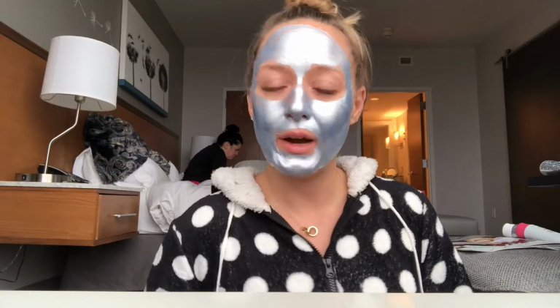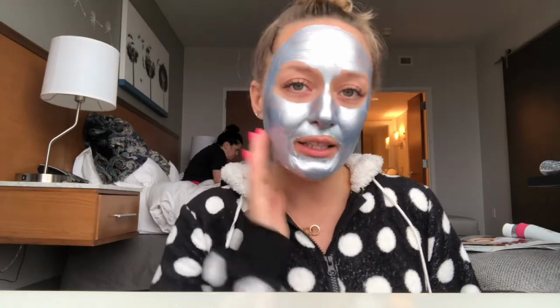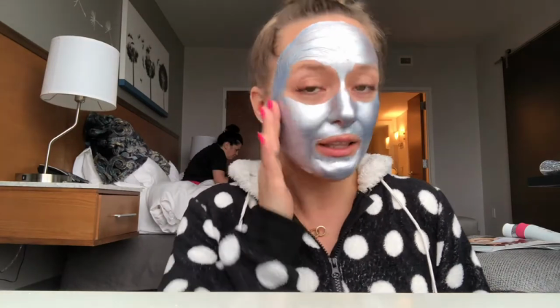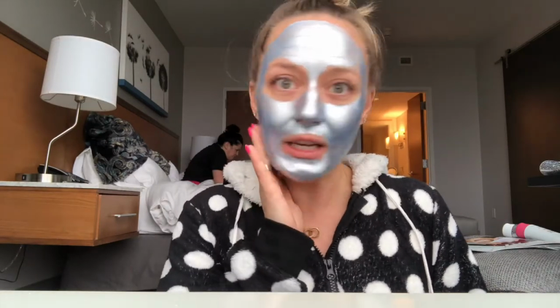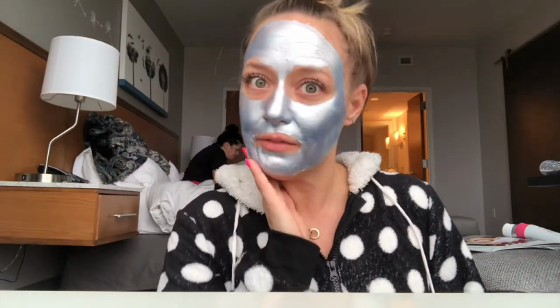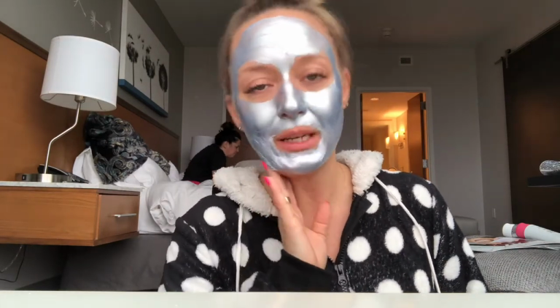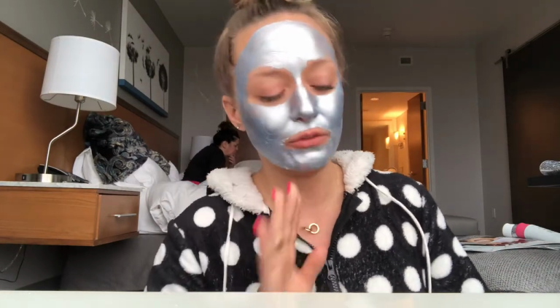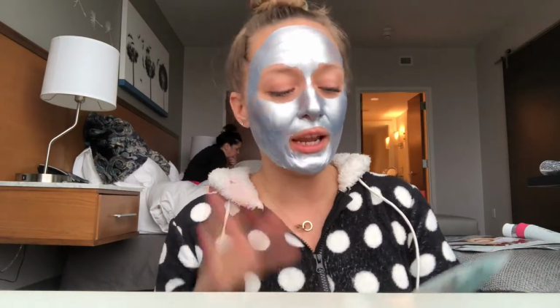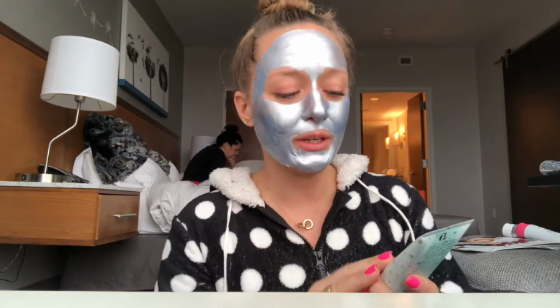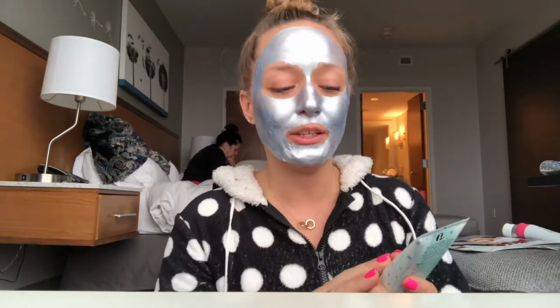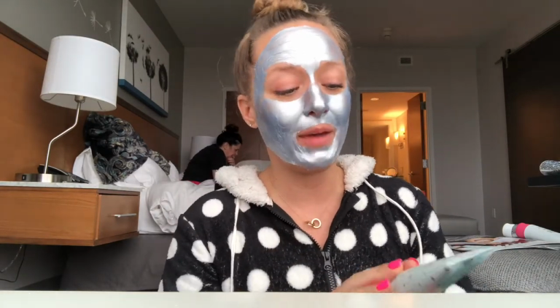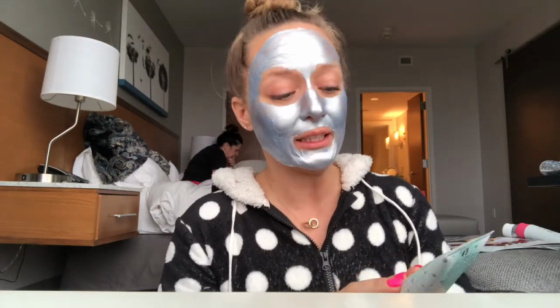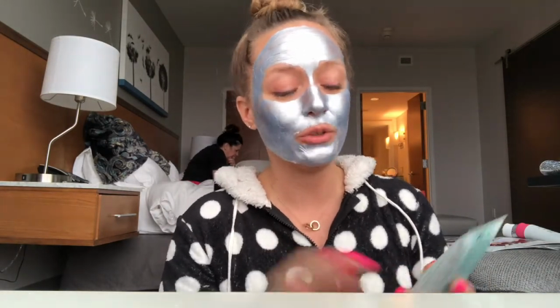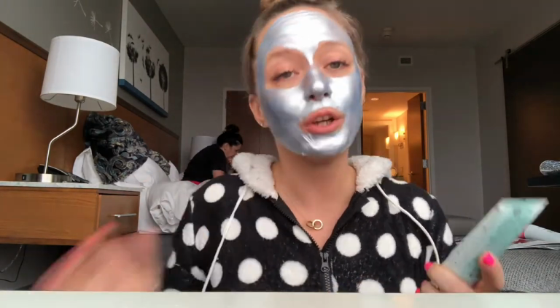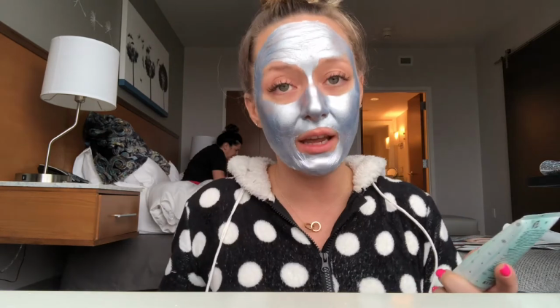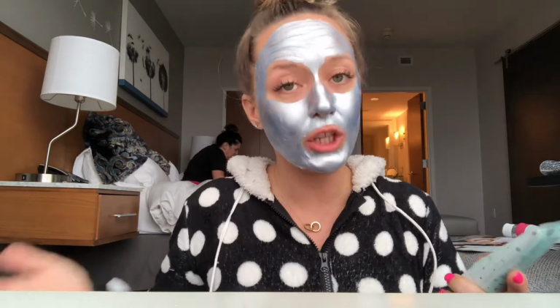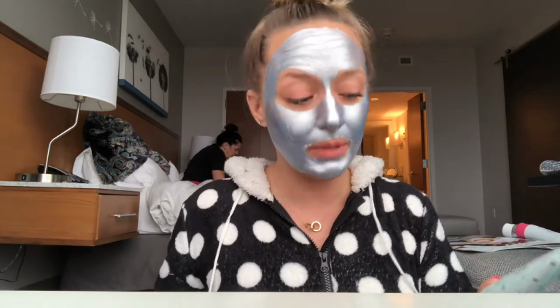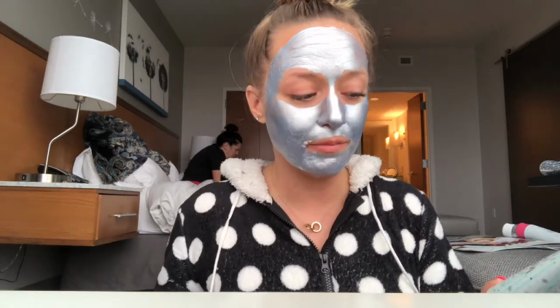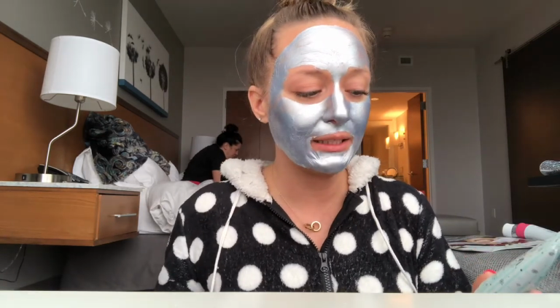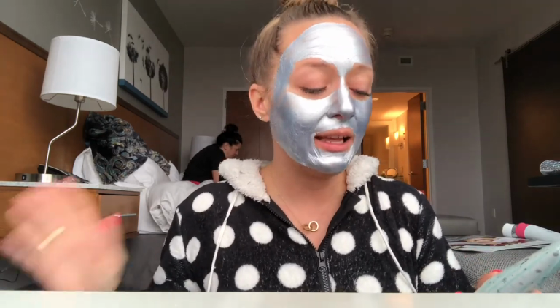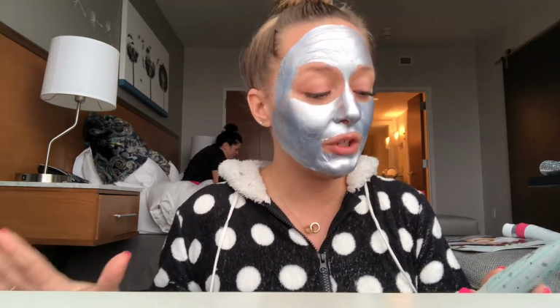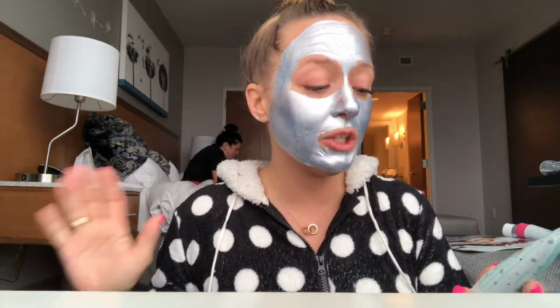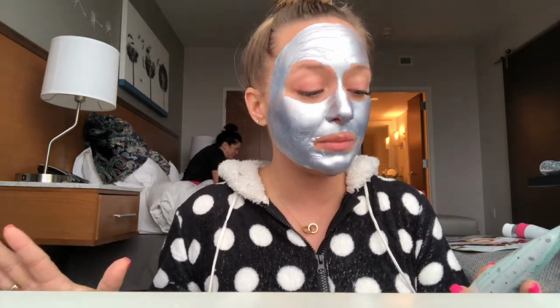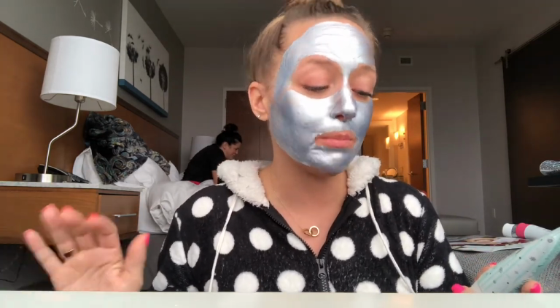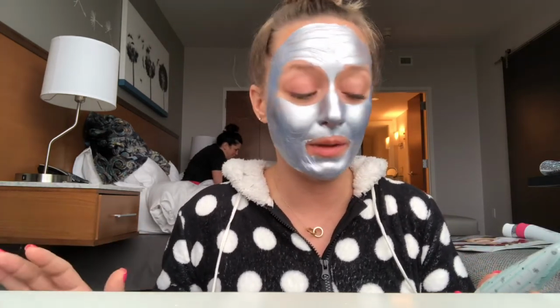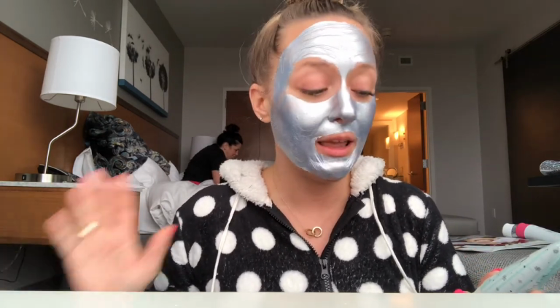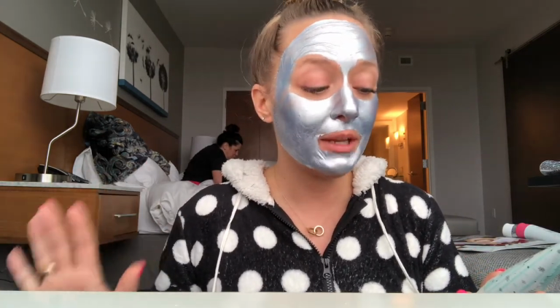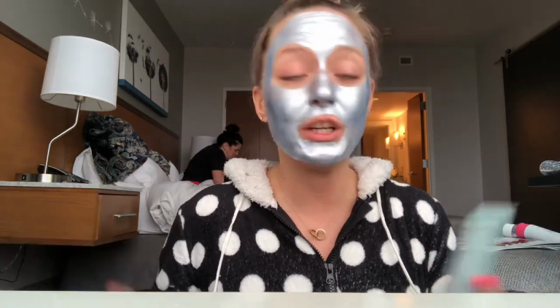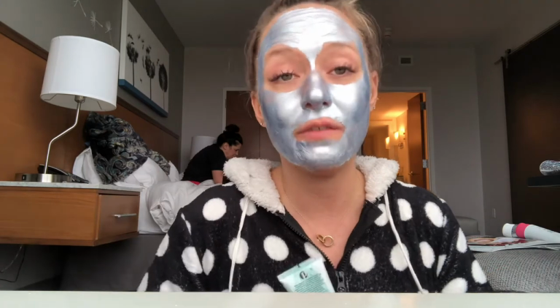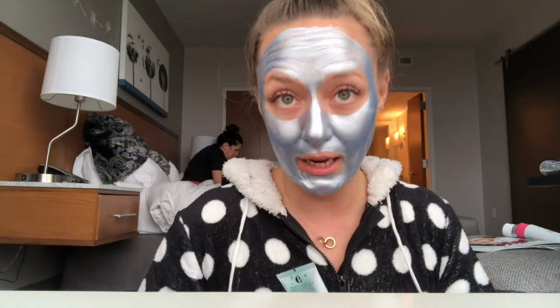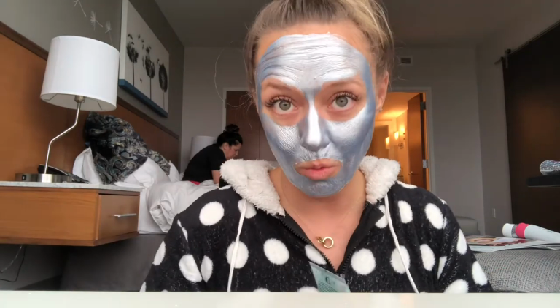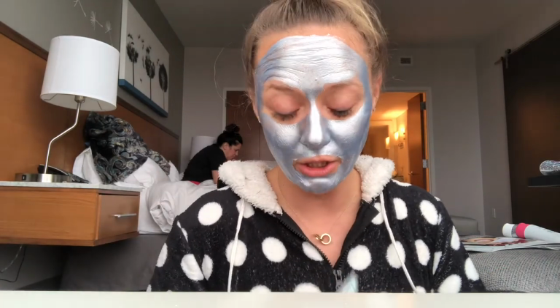While it does the final few minutes of drying, I just wanted to tell you about this. It's a purifying gentle peel-off mask. It's infused with eucalyptus, peppermint, and mineral-rich volcanic waters.